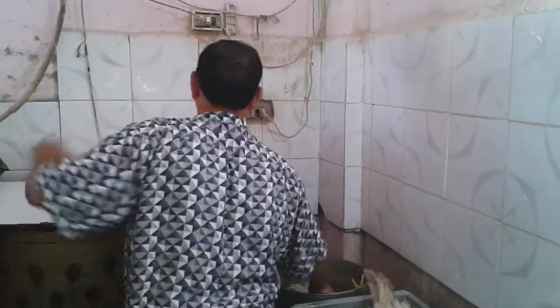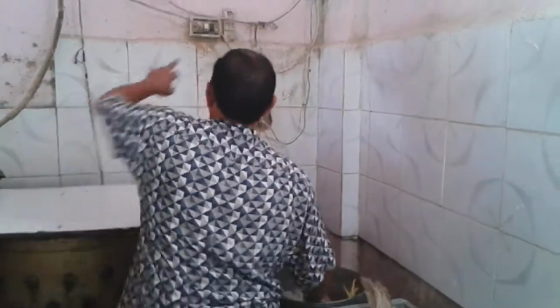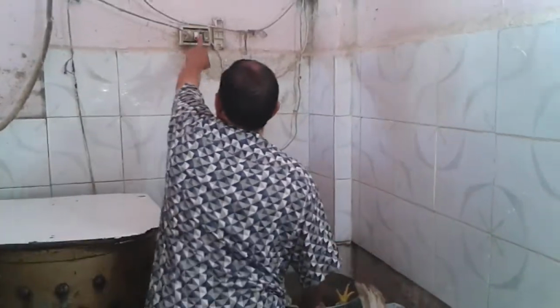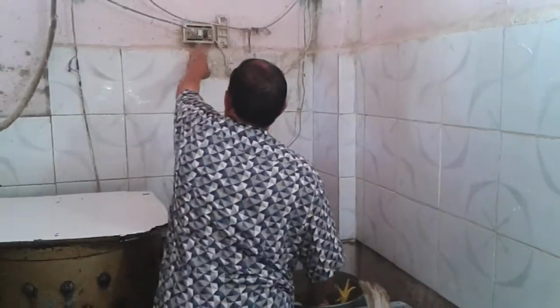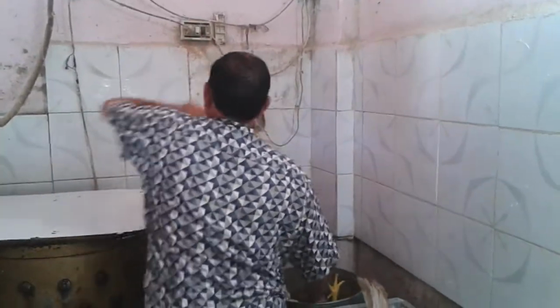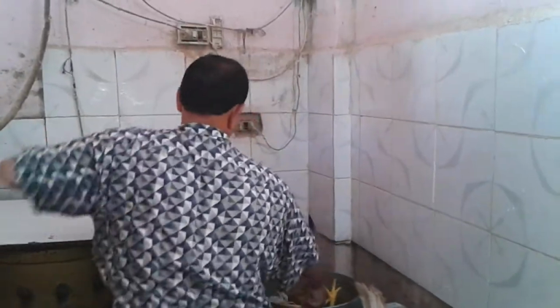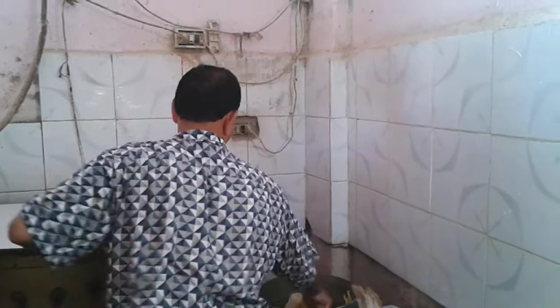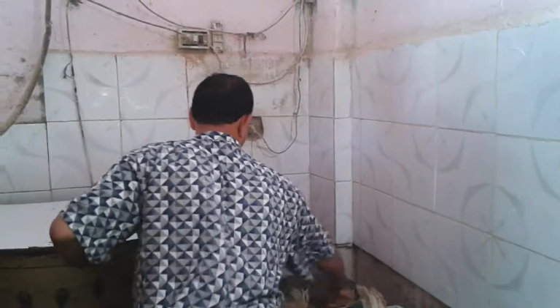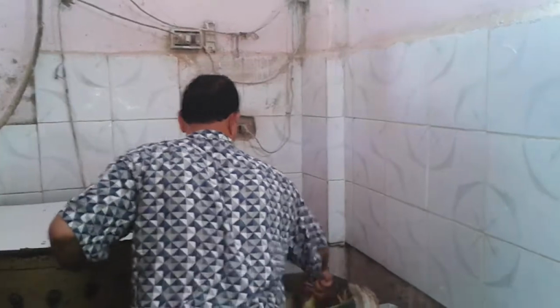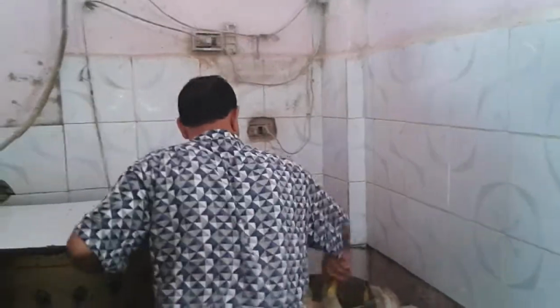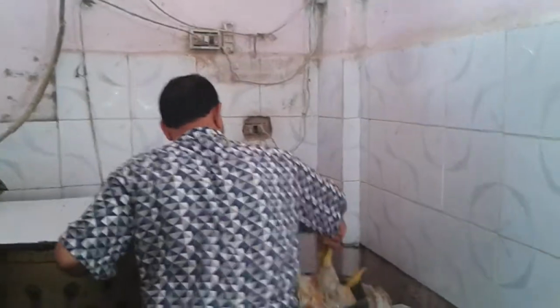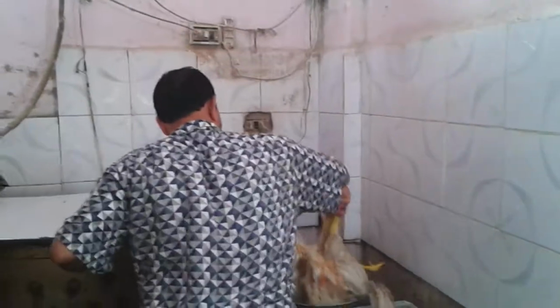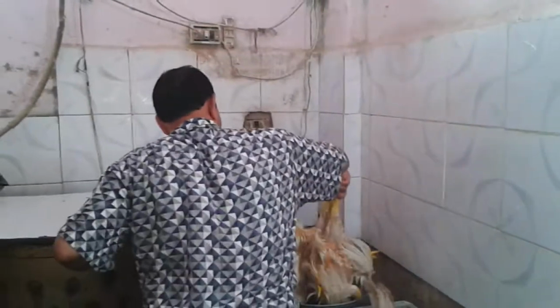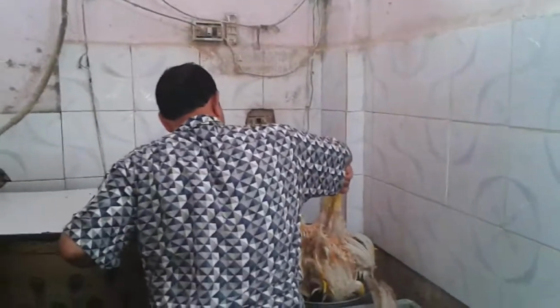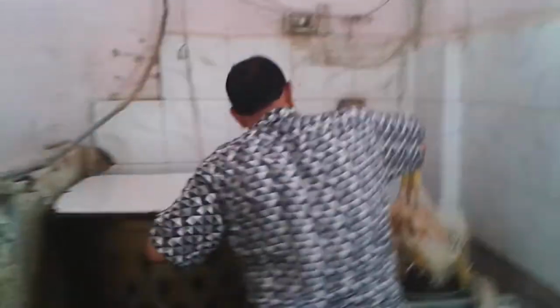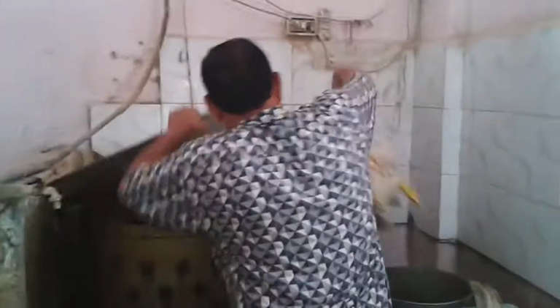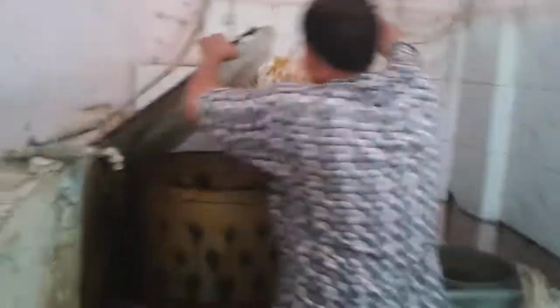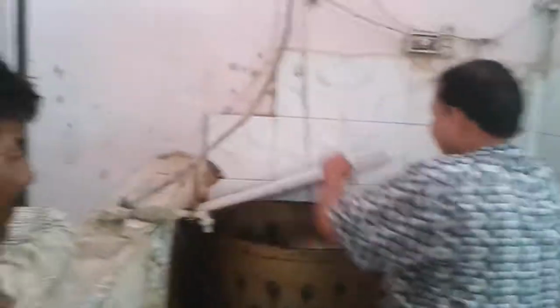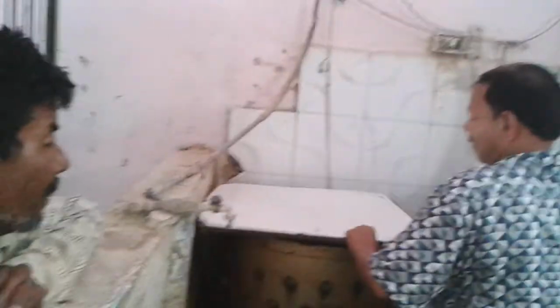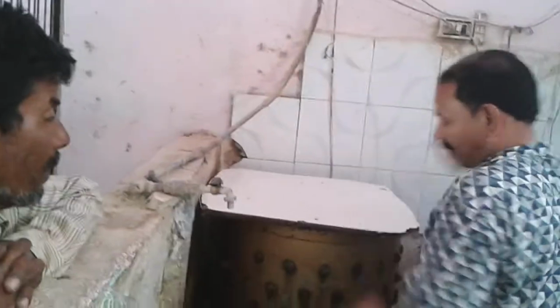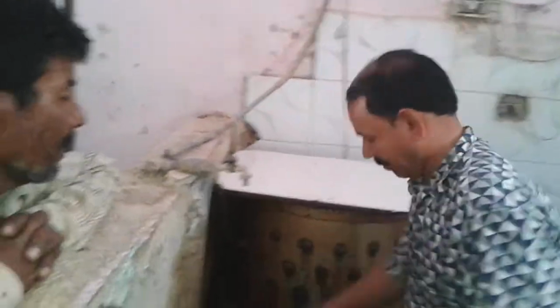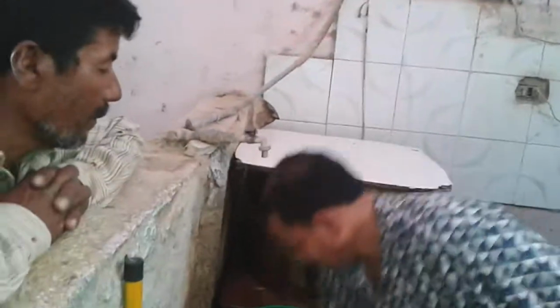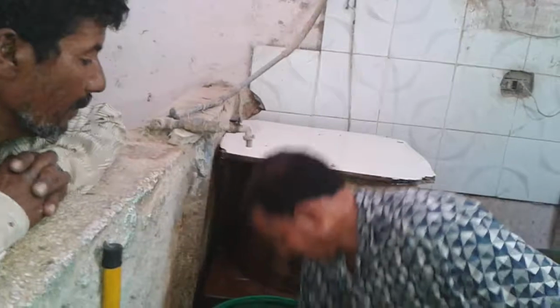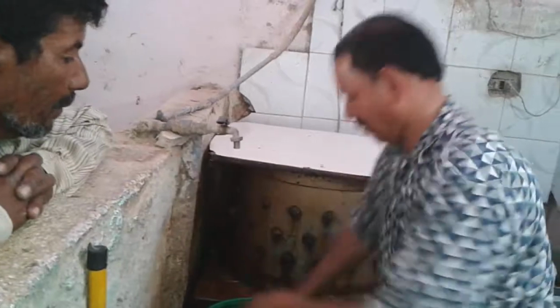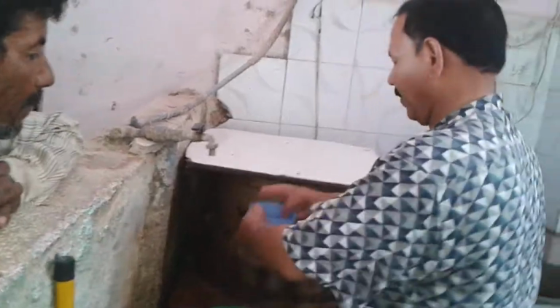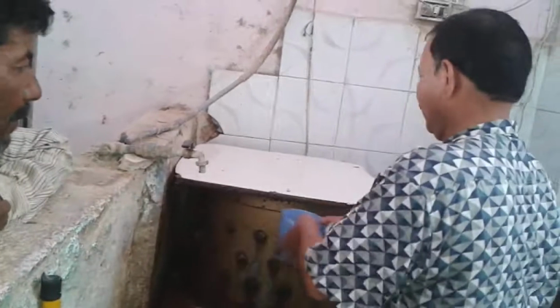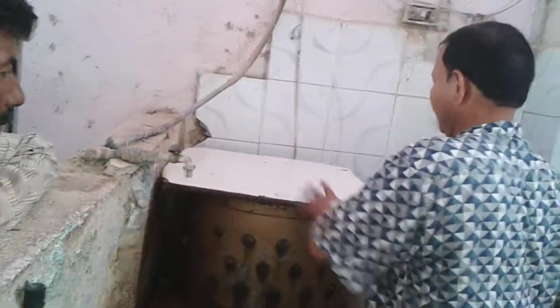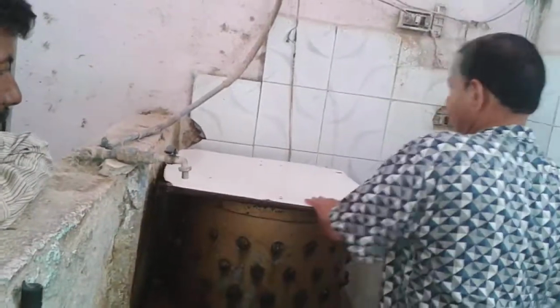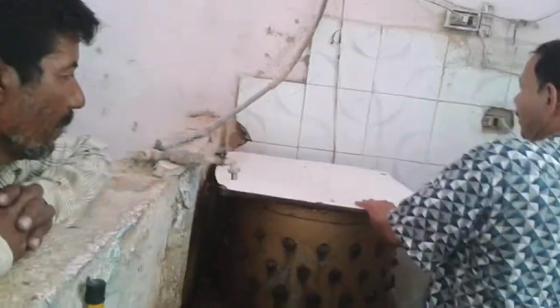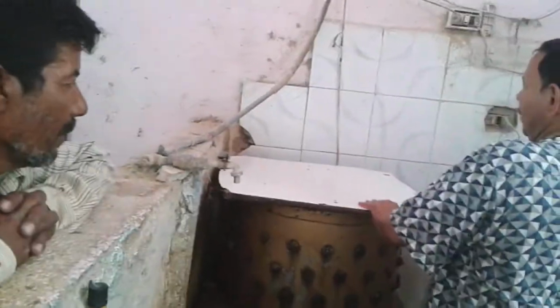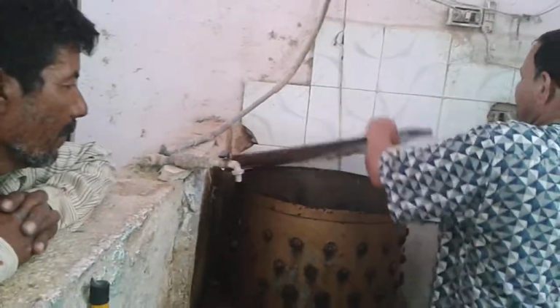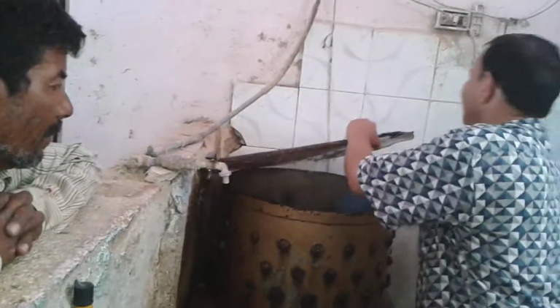Electricity burn — I think they're being electrocuted or something. No, no, they're not. There's some sort of mixture going on in there.